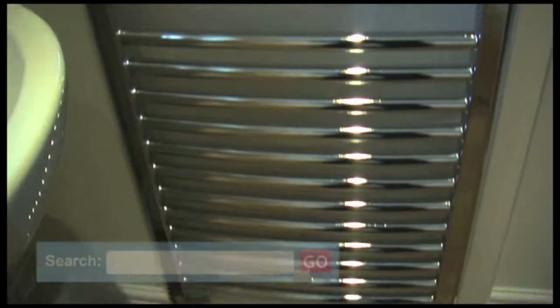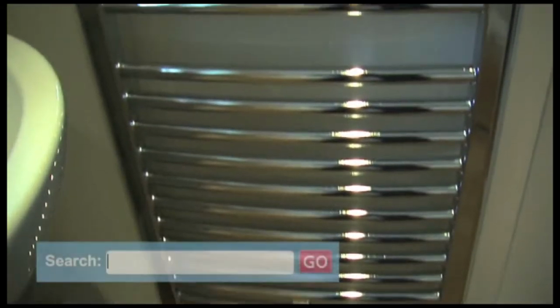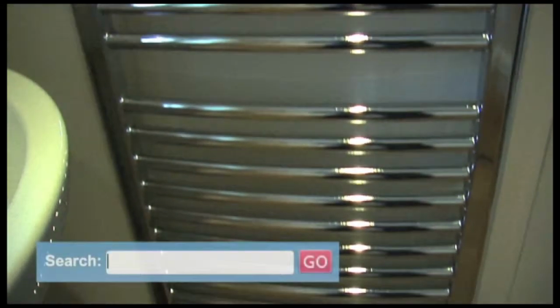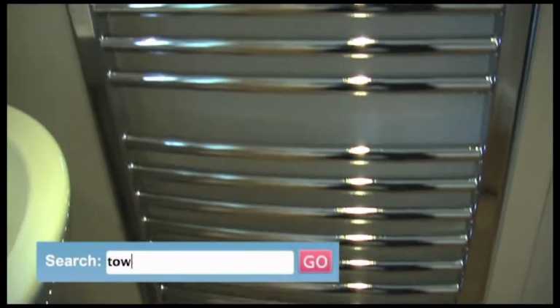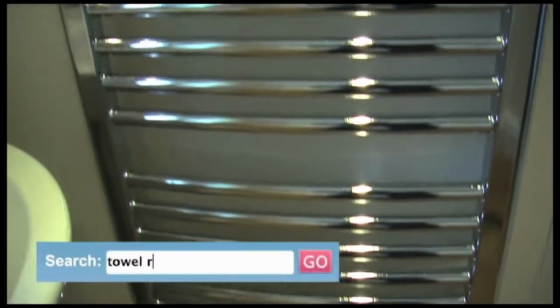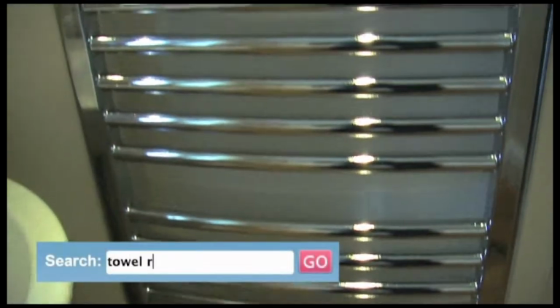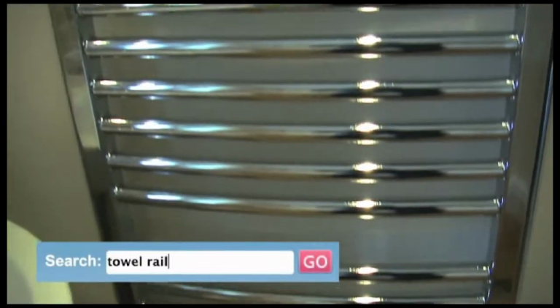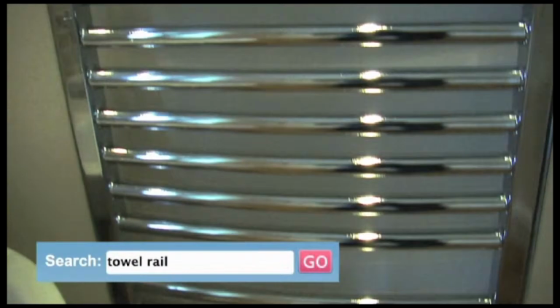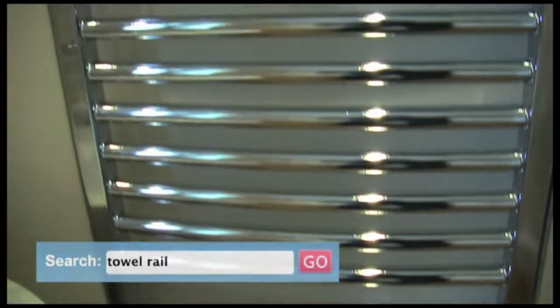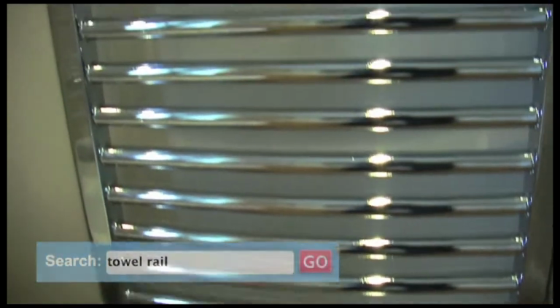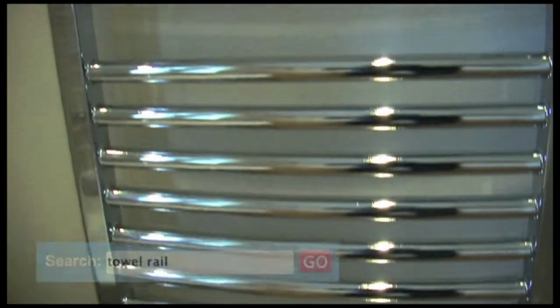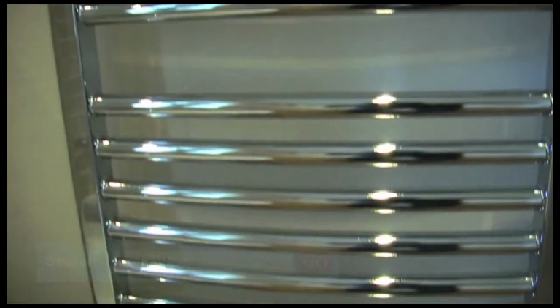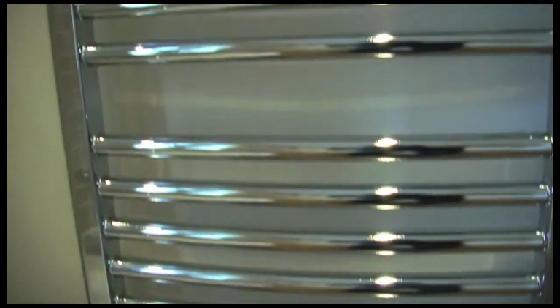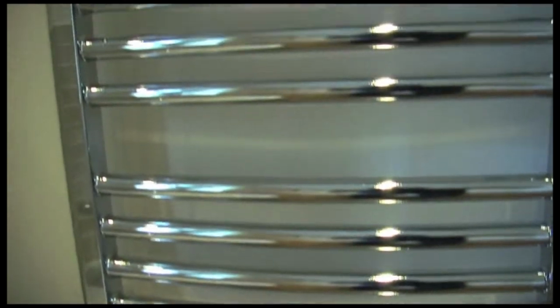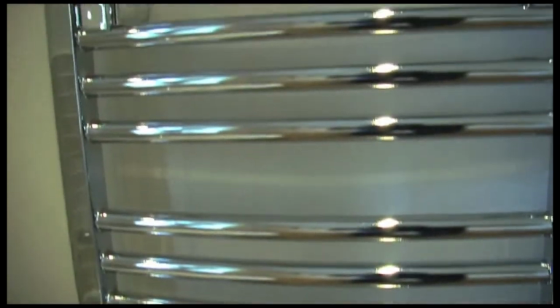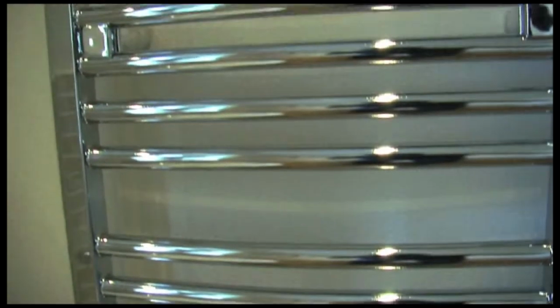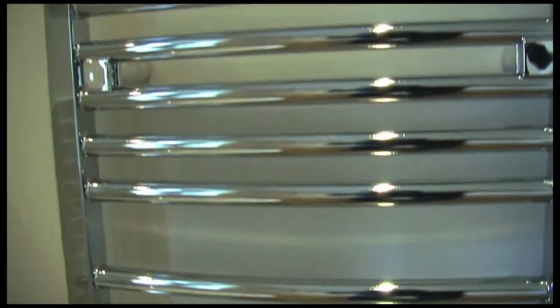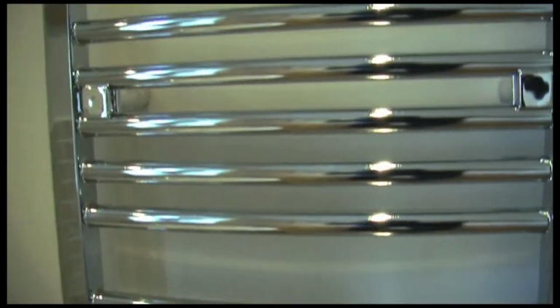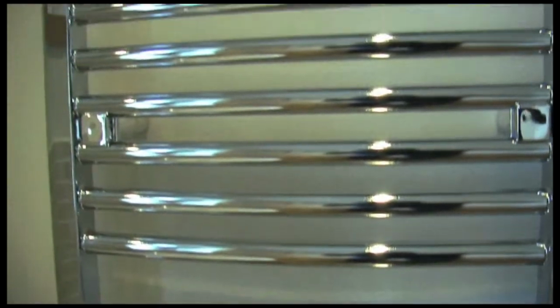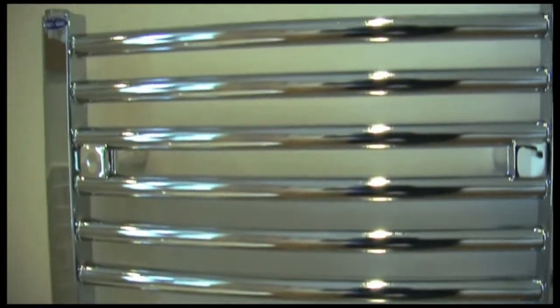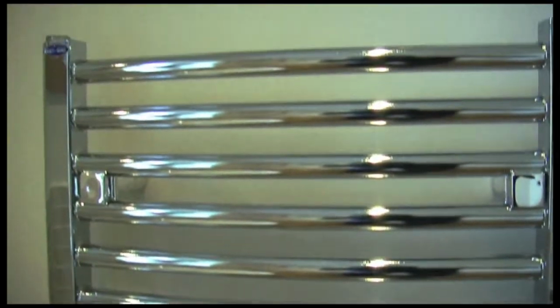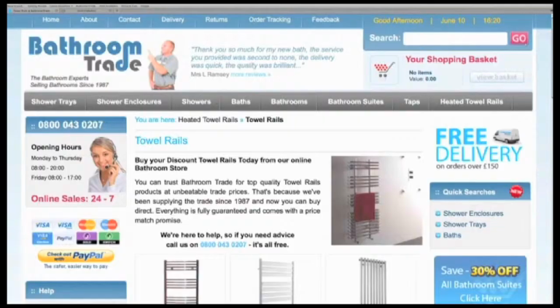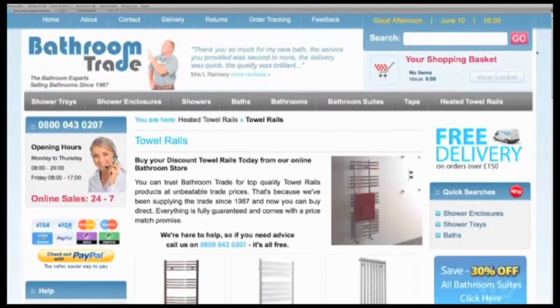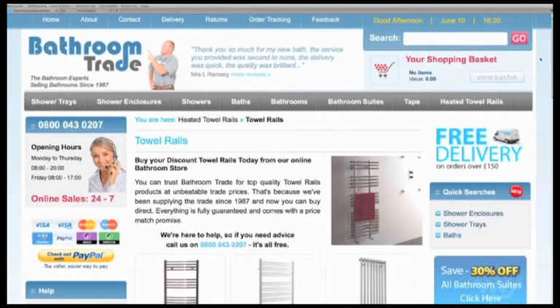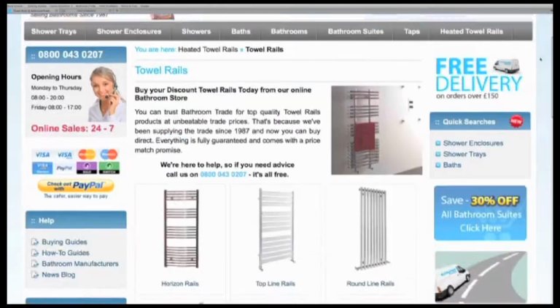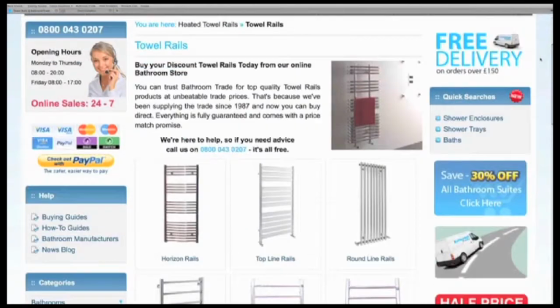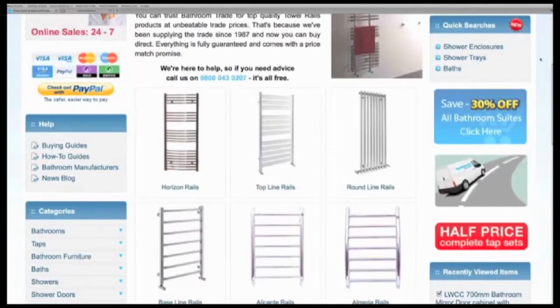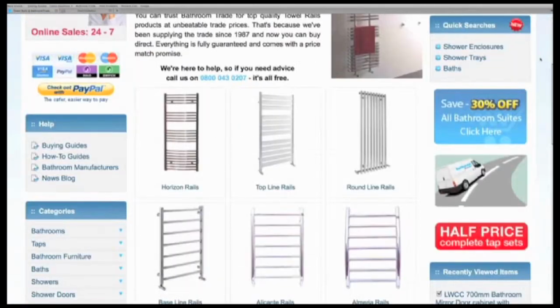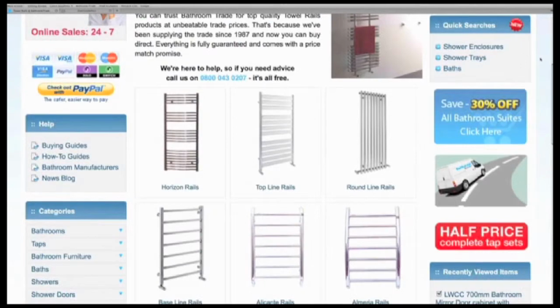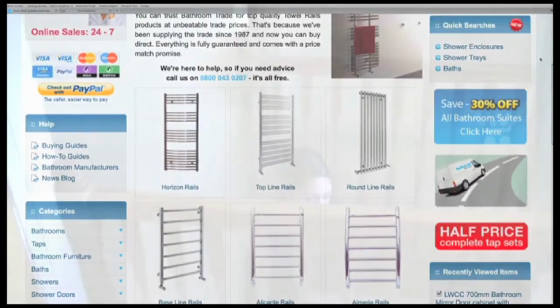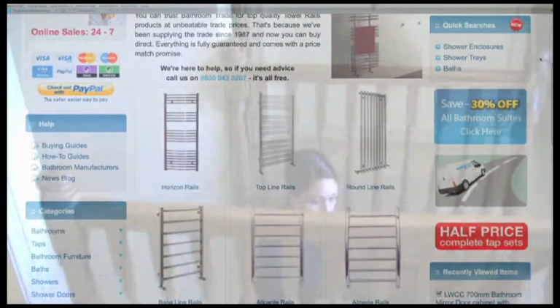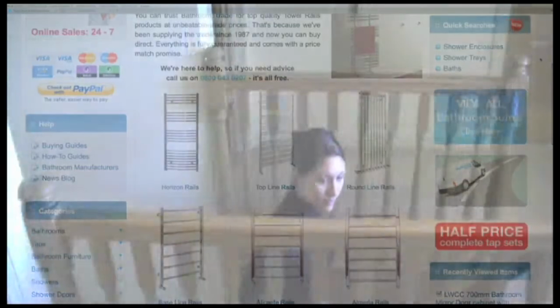Need a towel rail? At Bathroom Trade we do a range of heated towel rails, both curved like this one and straight, to suit all bathroom sizes.